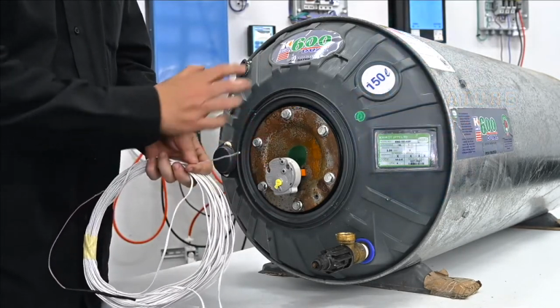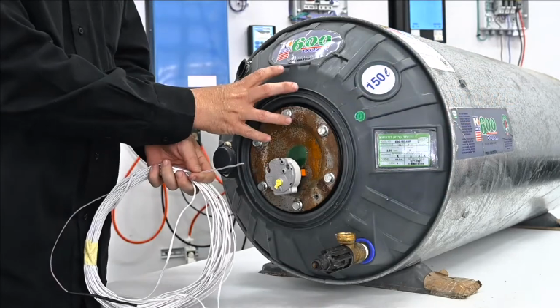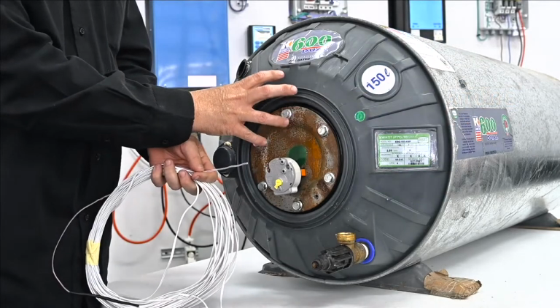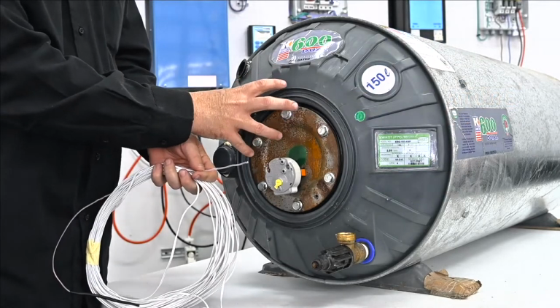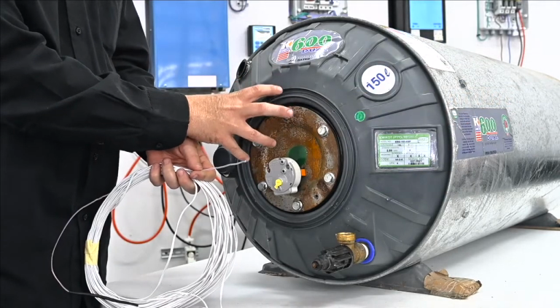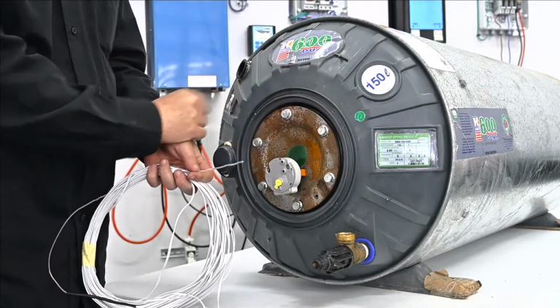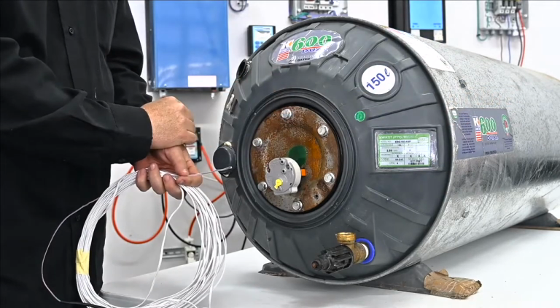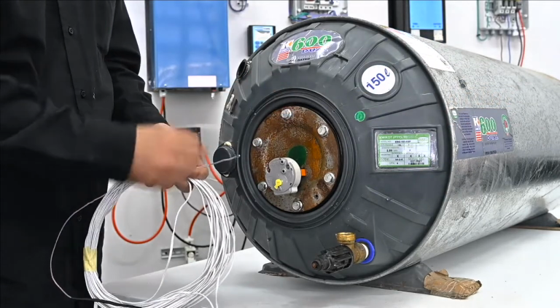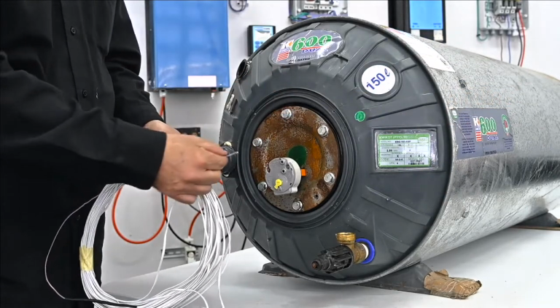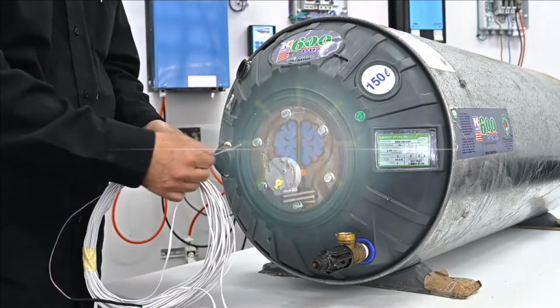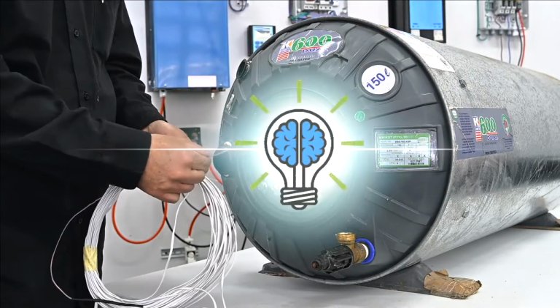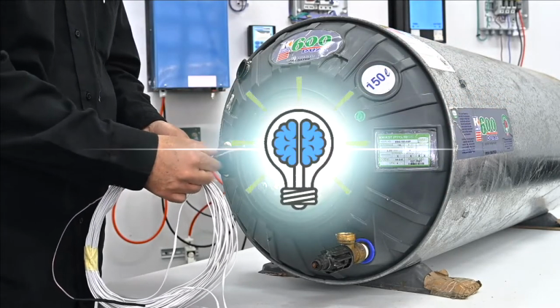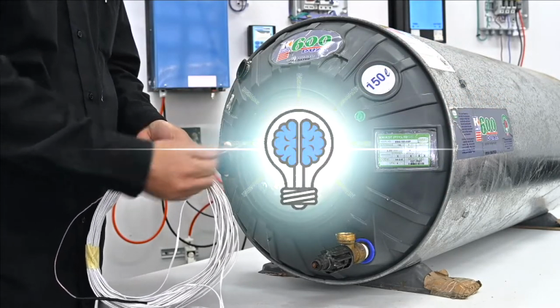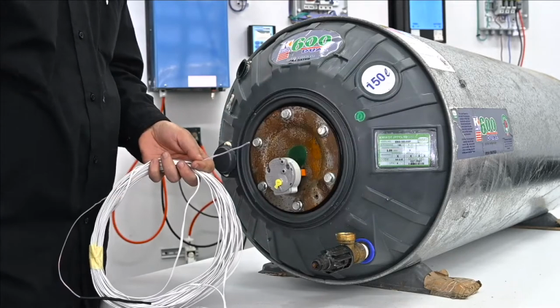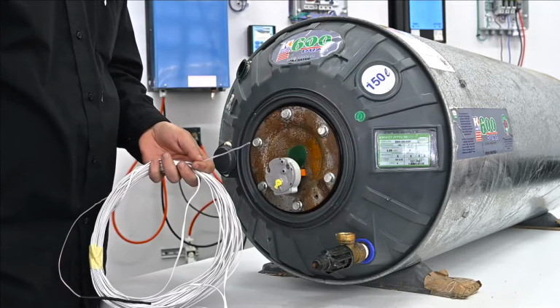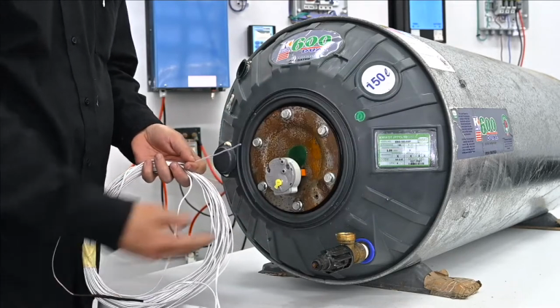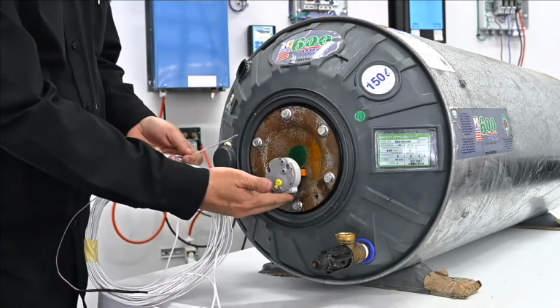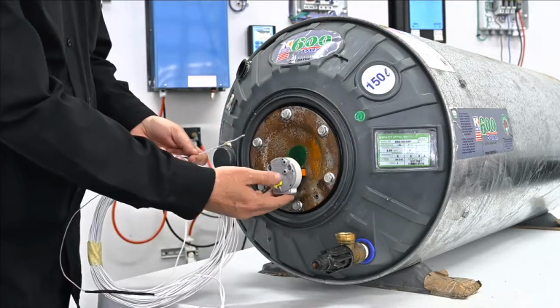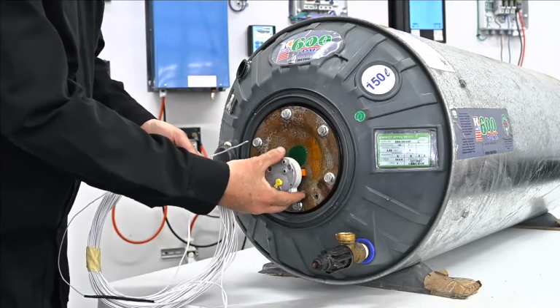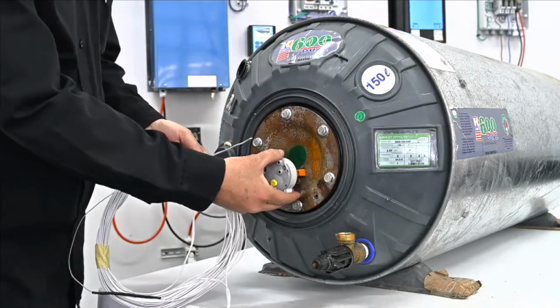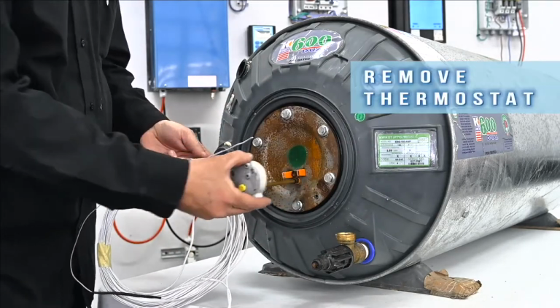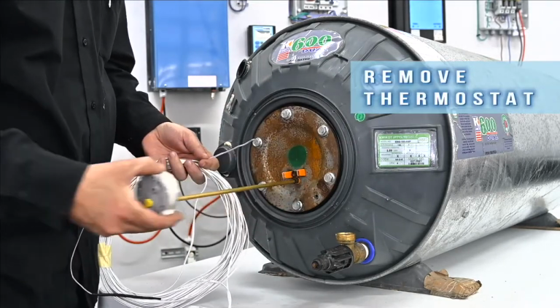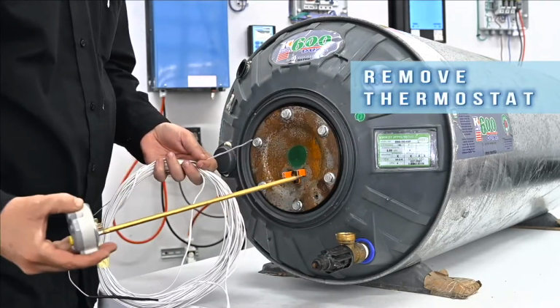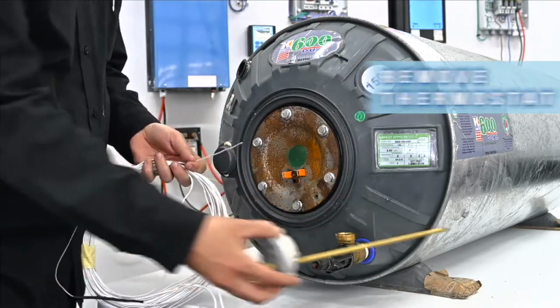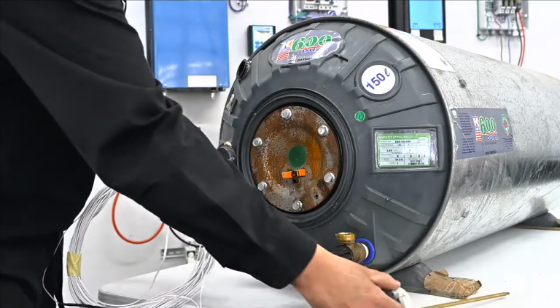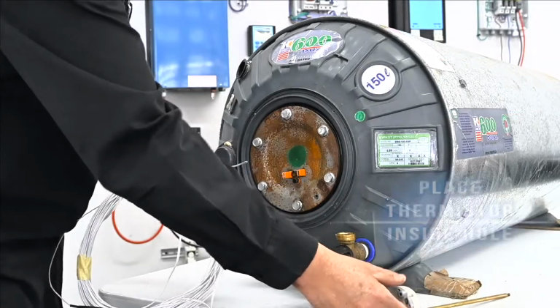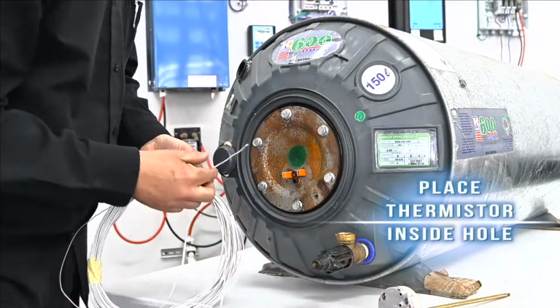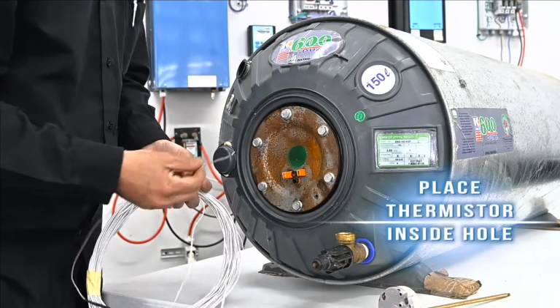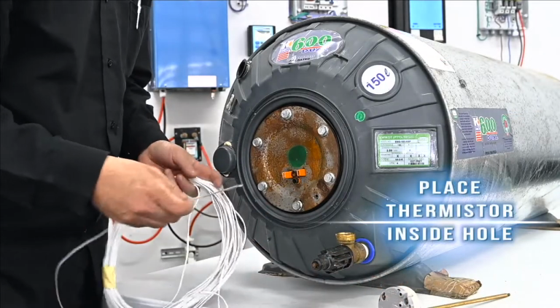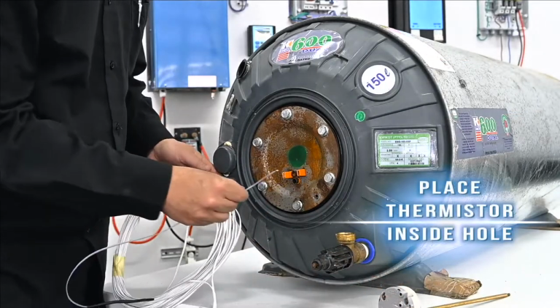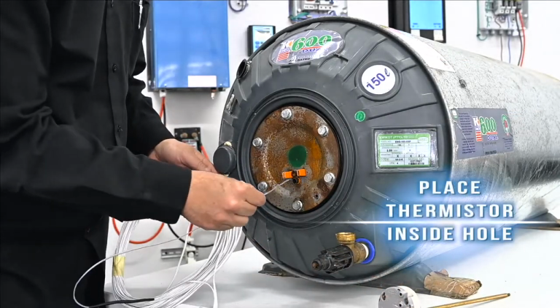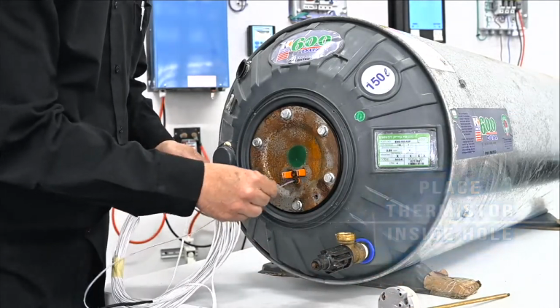Now there's not much intelligence coming from this geyser, so we need to put some intelligence into it with this thermistor. I'm going to come to the geyser and I'm going to remove the thermostat, and then going to place this thermistor inside the same pocket.